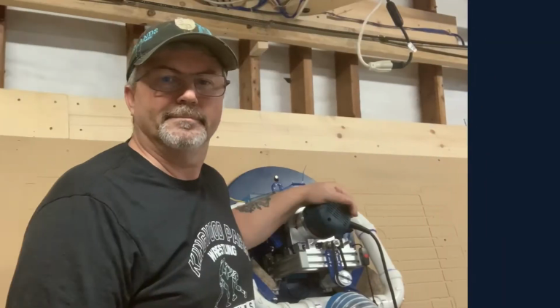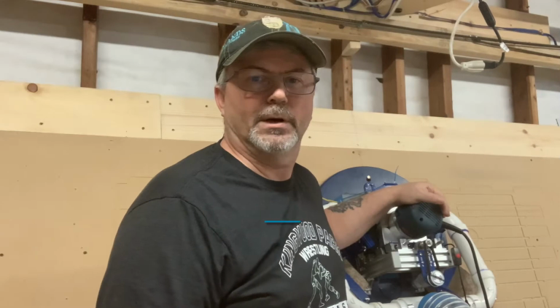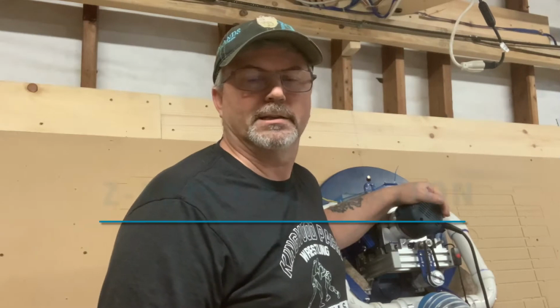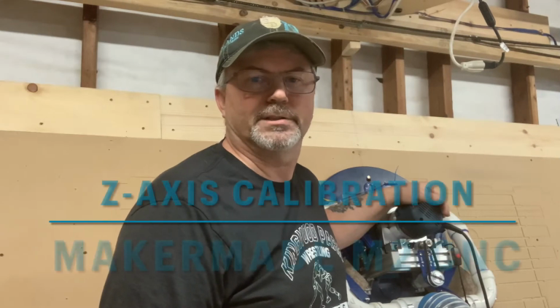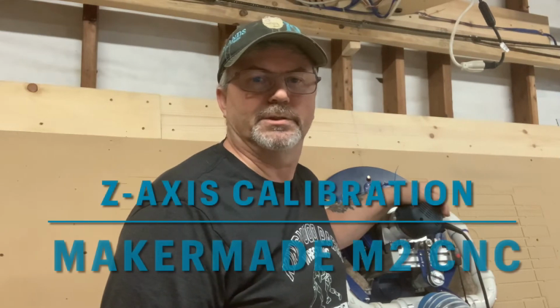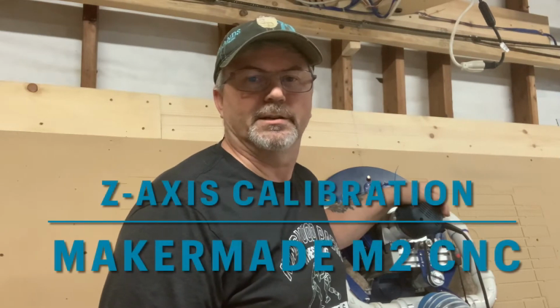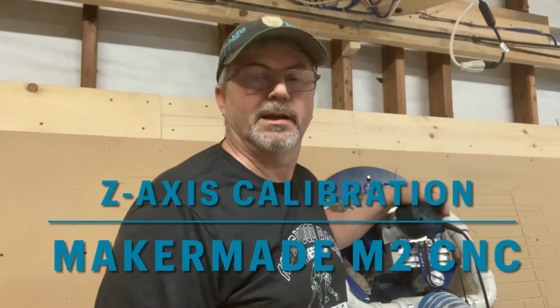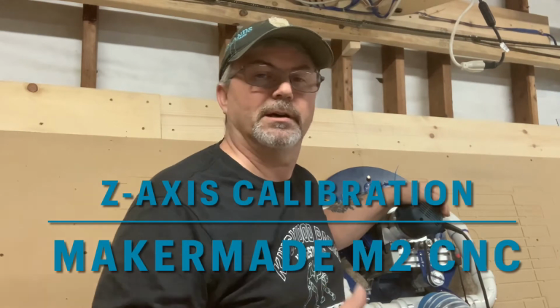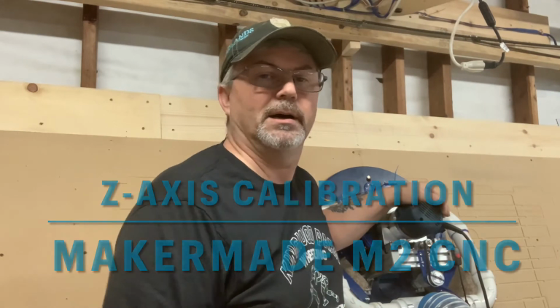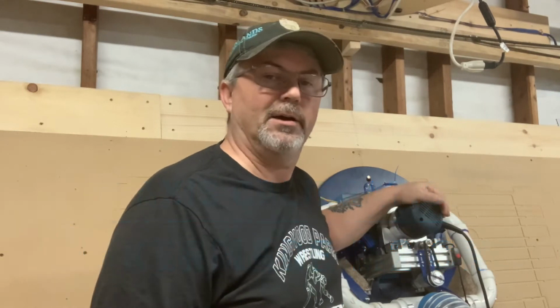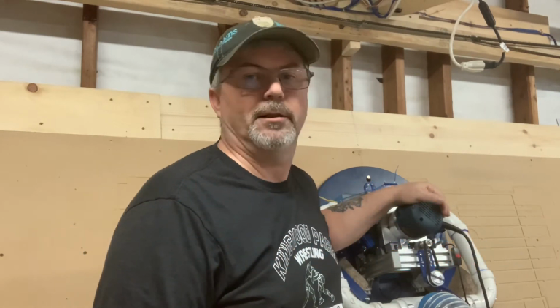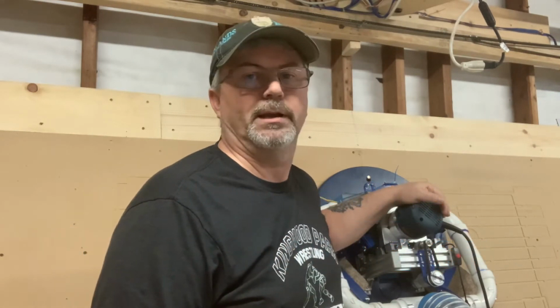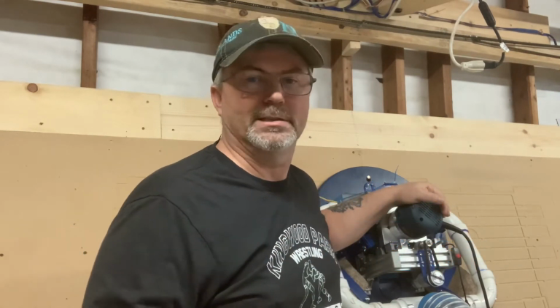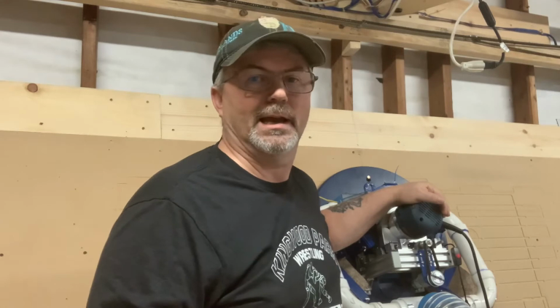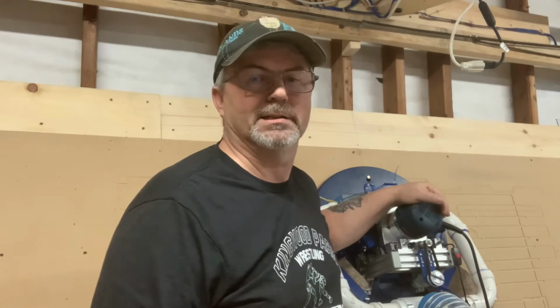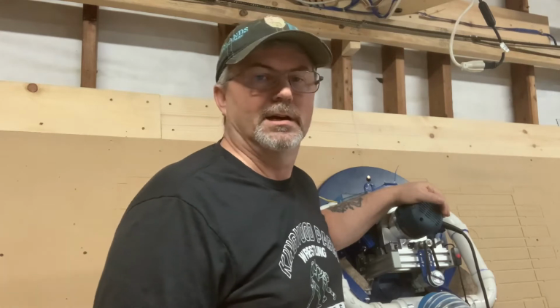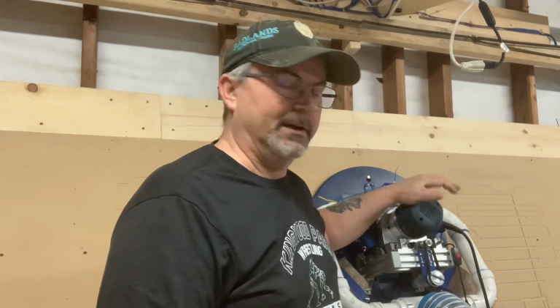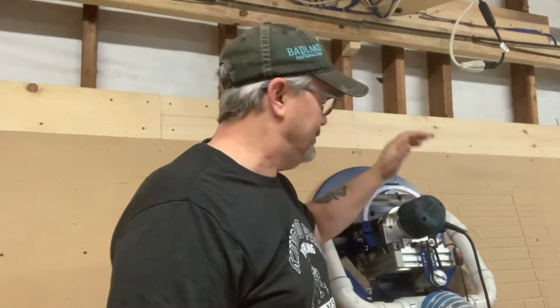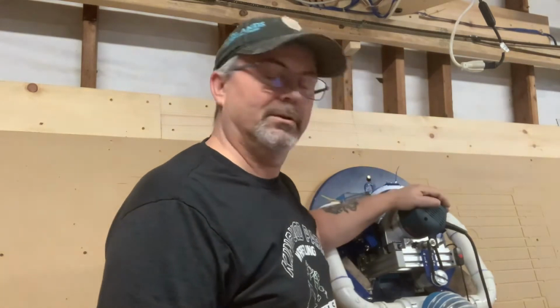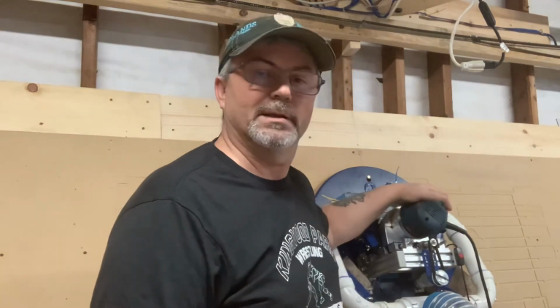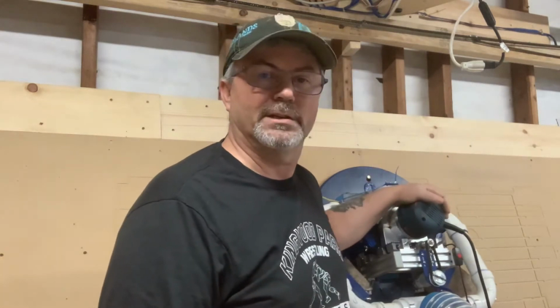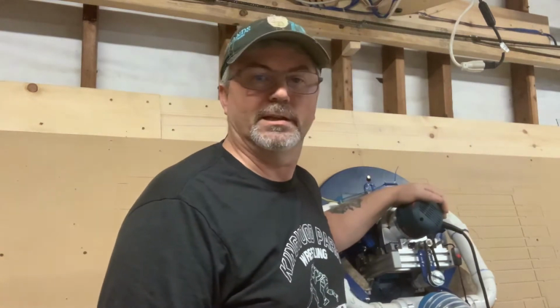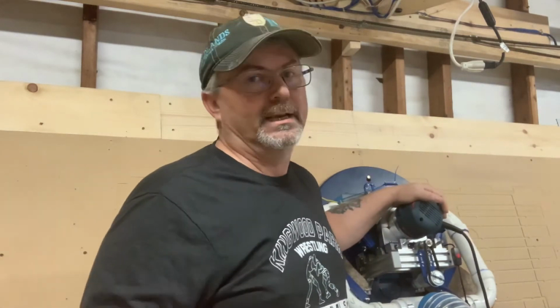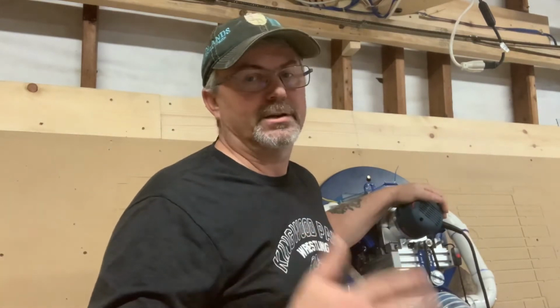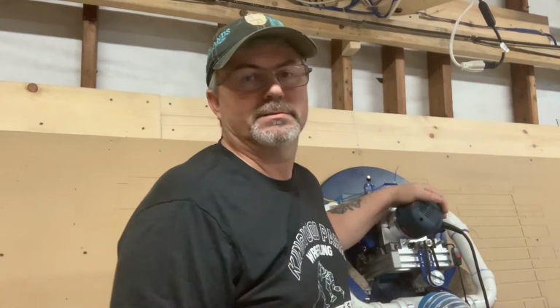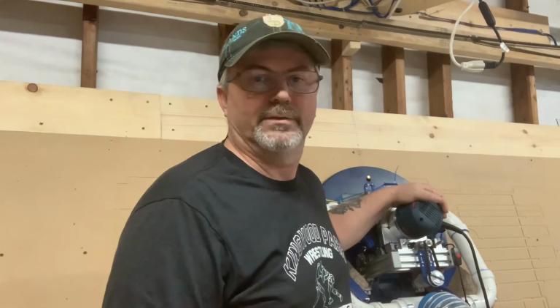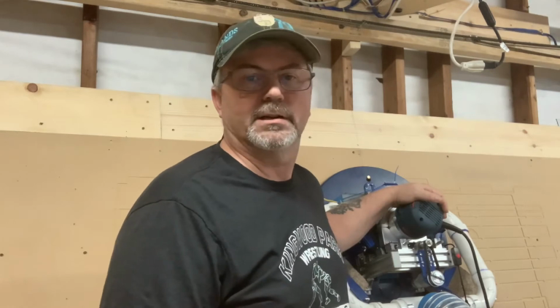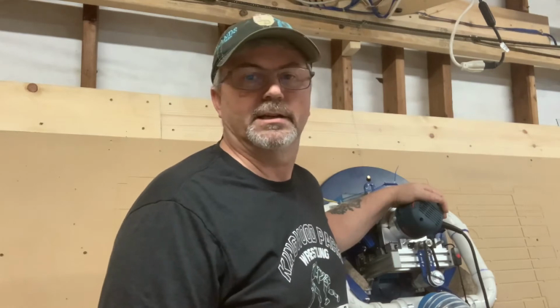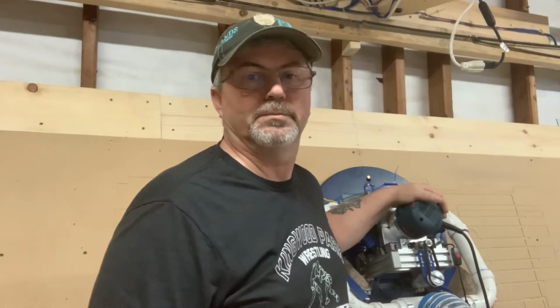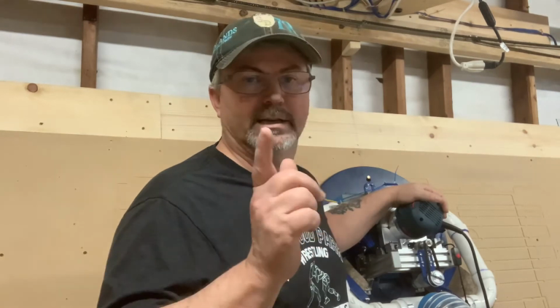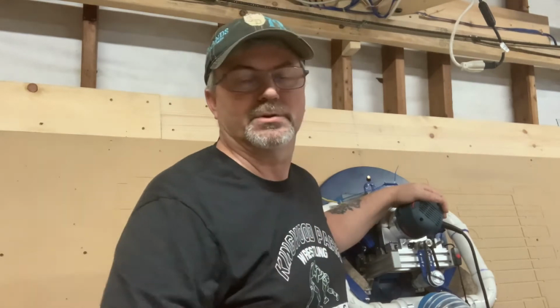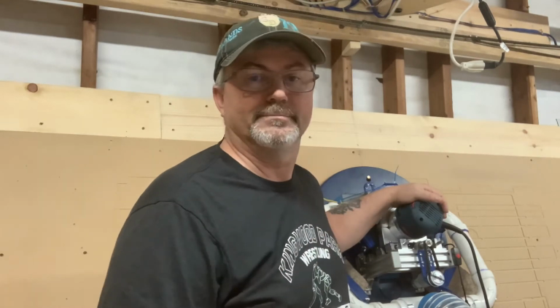Welcome back to another session with Two Tankers. Today we're going to talk about how we calibrate our Z-axis on an M2 or a Maslow CNC. As always, if you find this content helpful please like and subscribe.